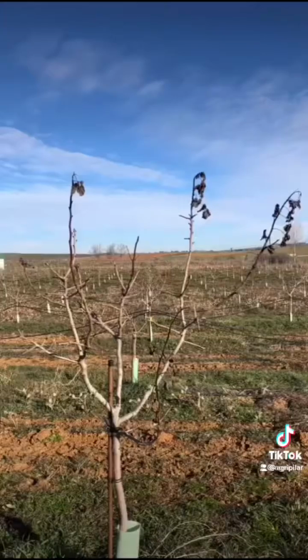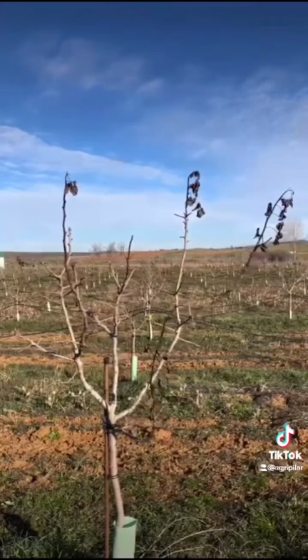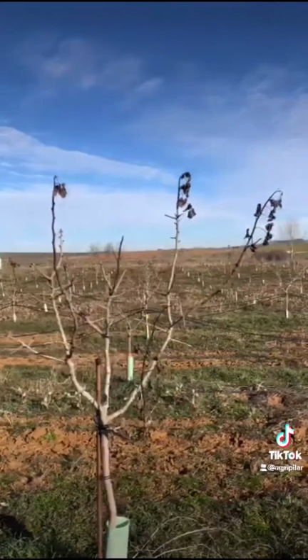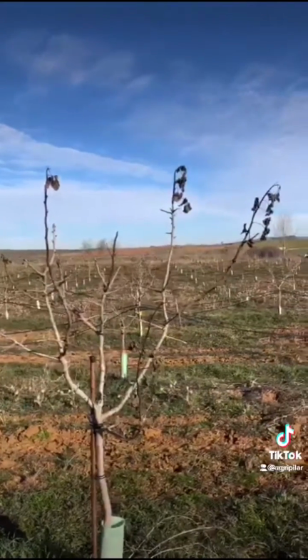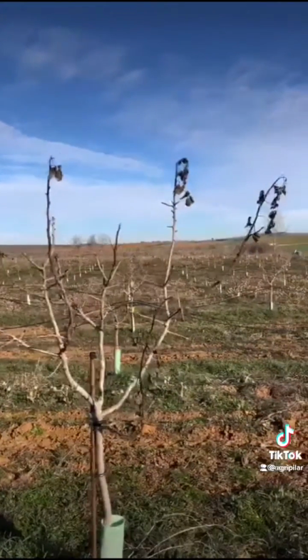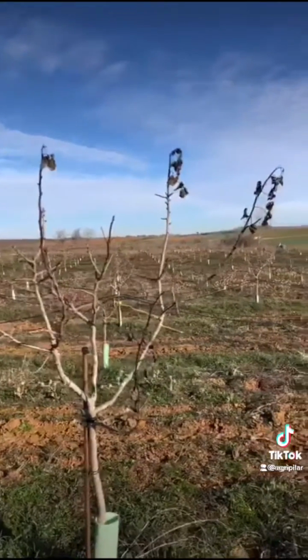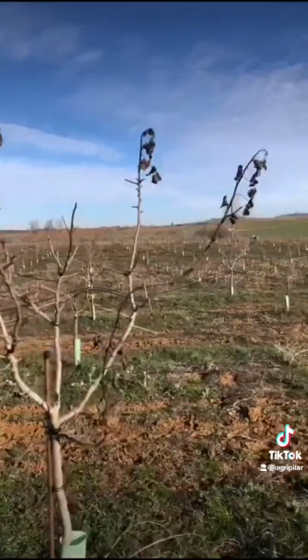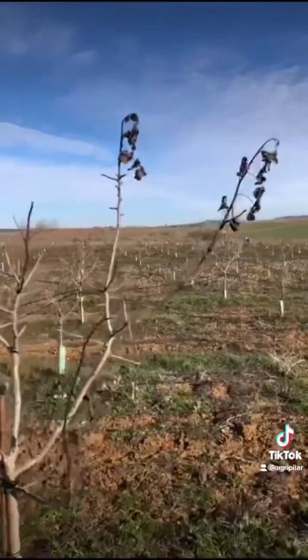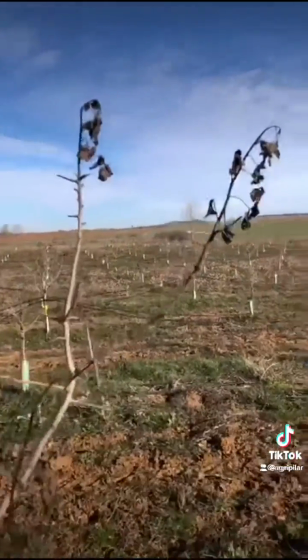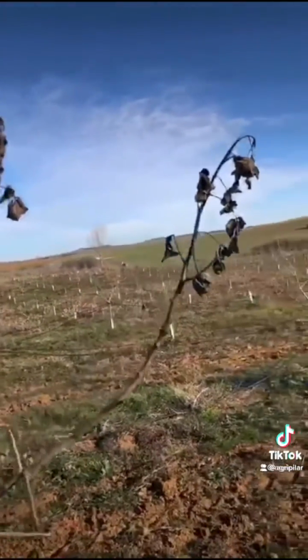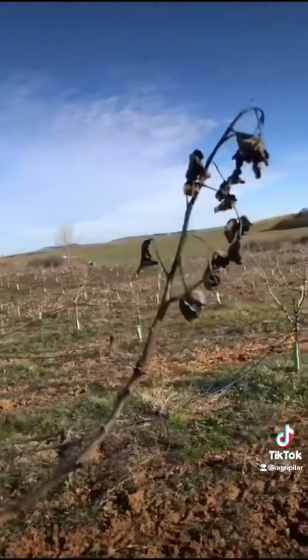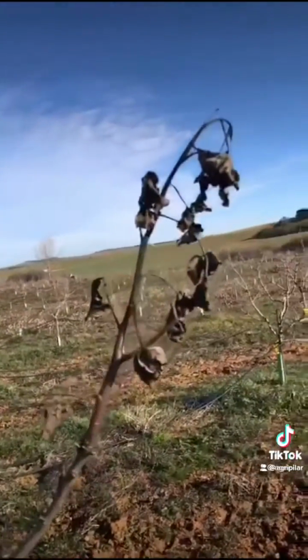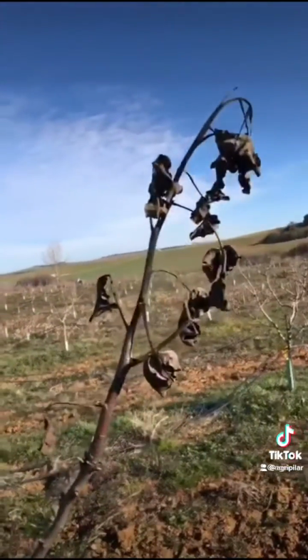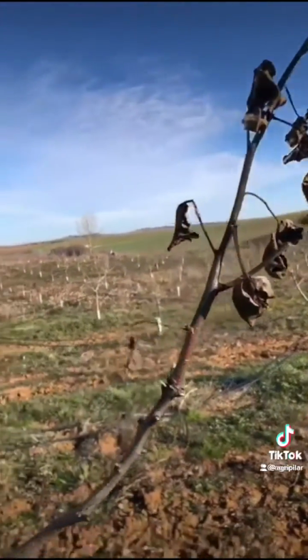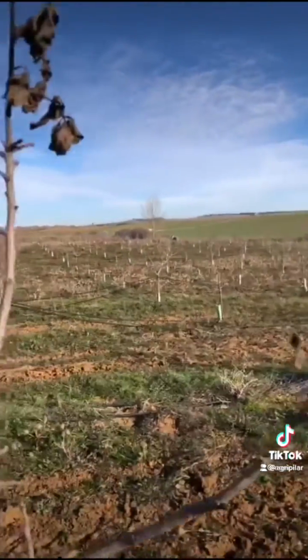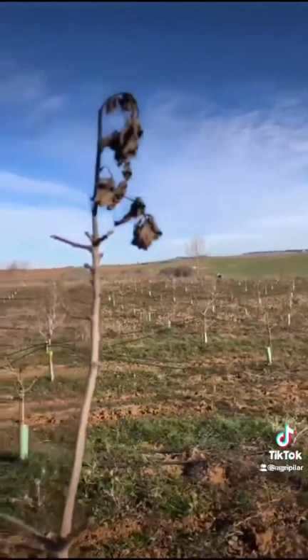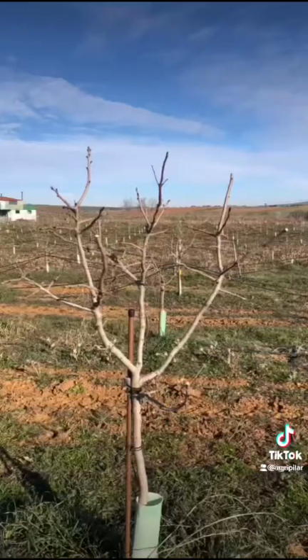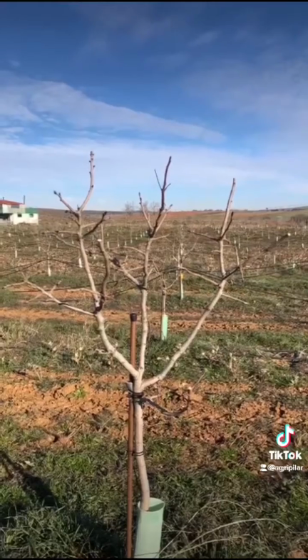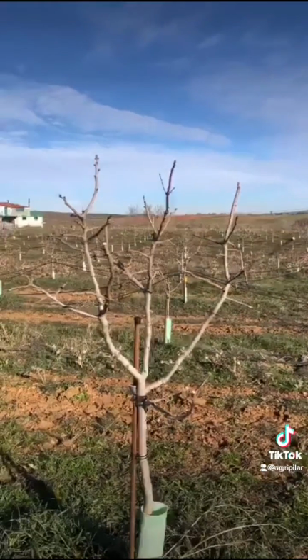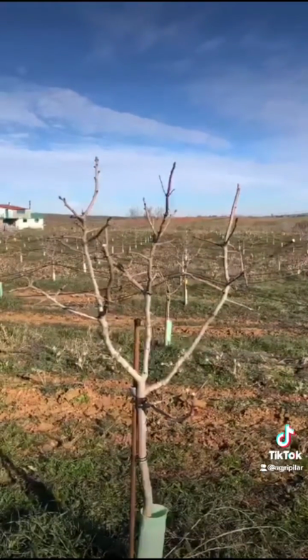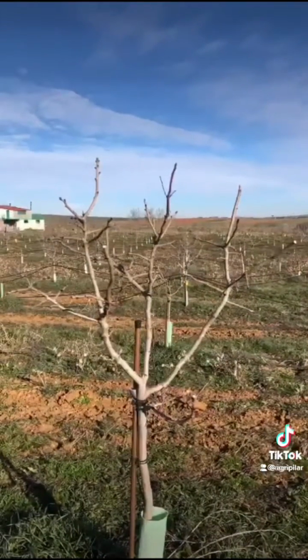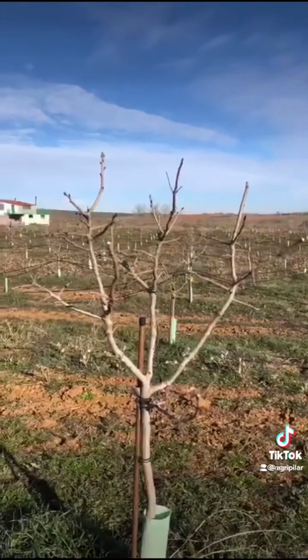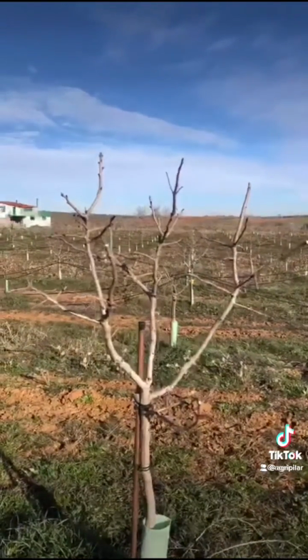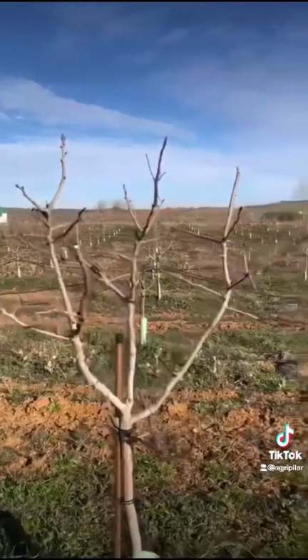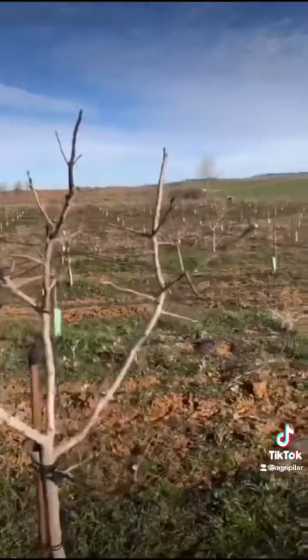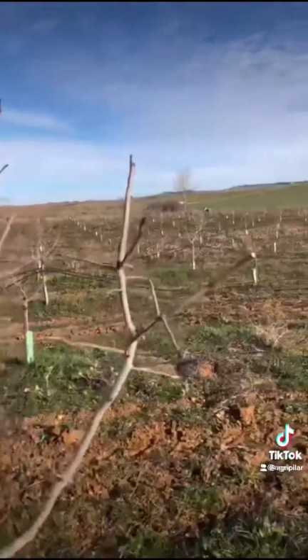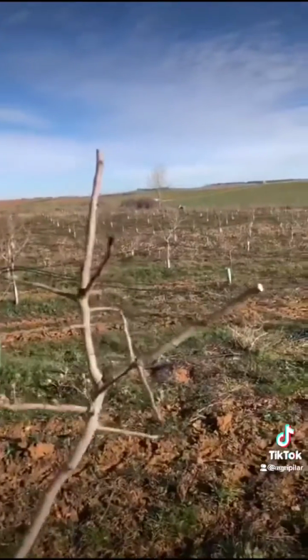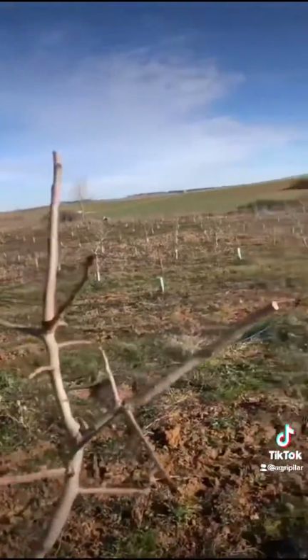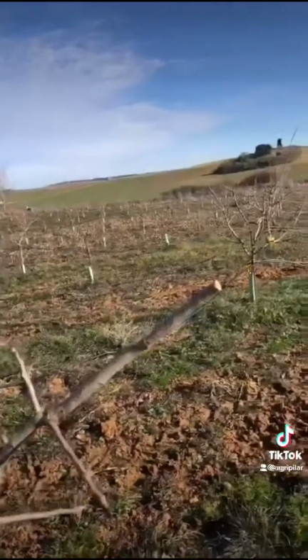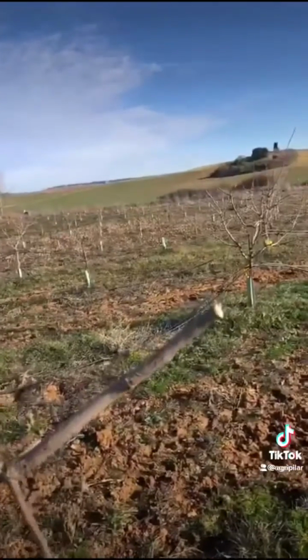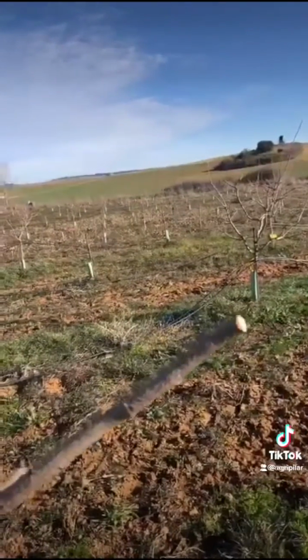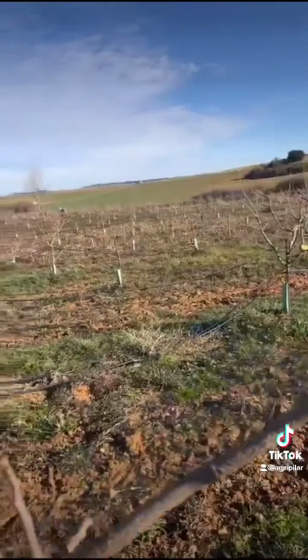As you can see here, this tree shows Botryosfera symptoms in these shoot blights, so what we're going to do is prune these blights entirely so that the tree can cure itself and we can prevent Botryosfera from expanding once again when the trees flower again in spring.